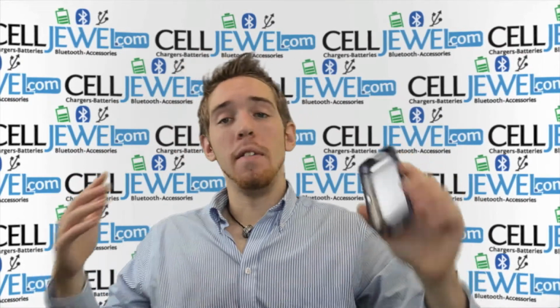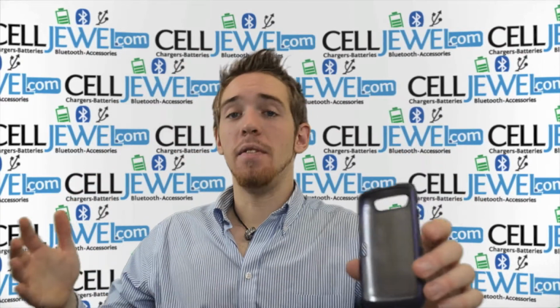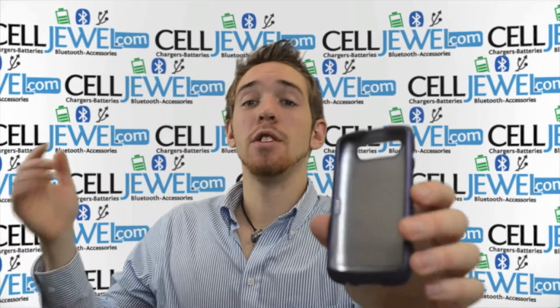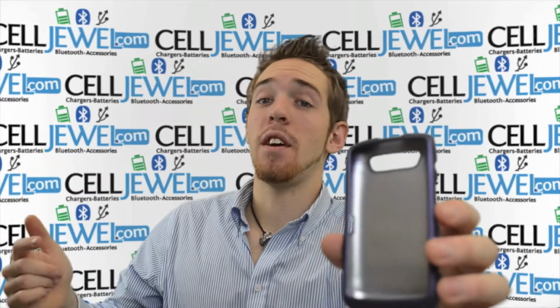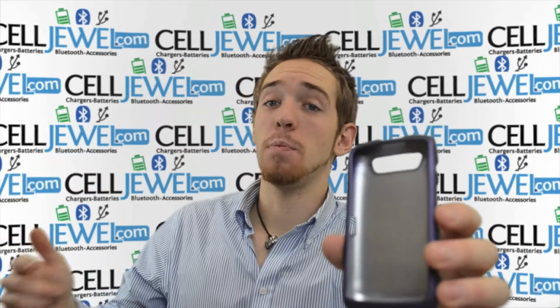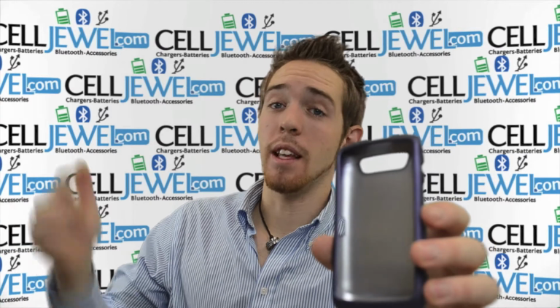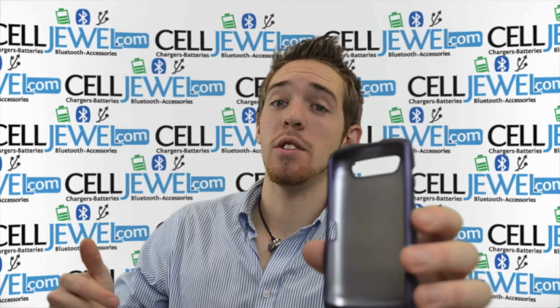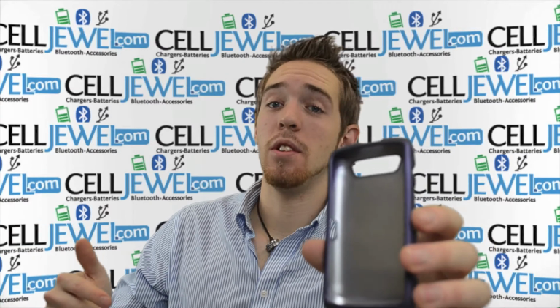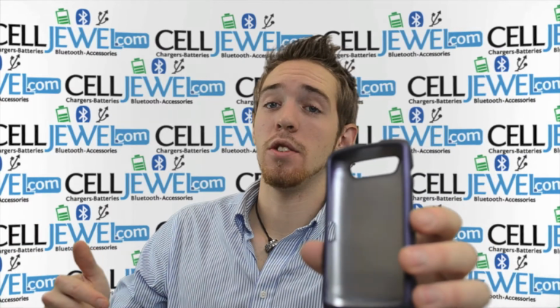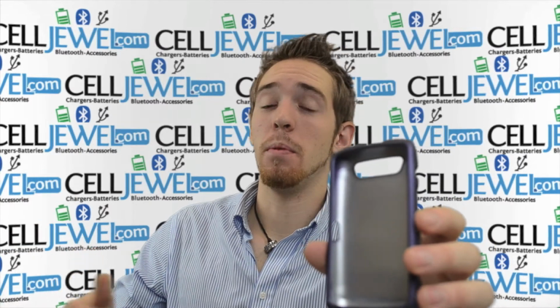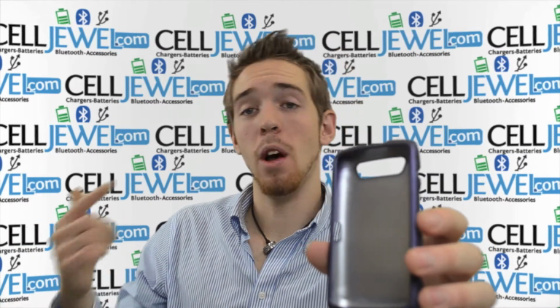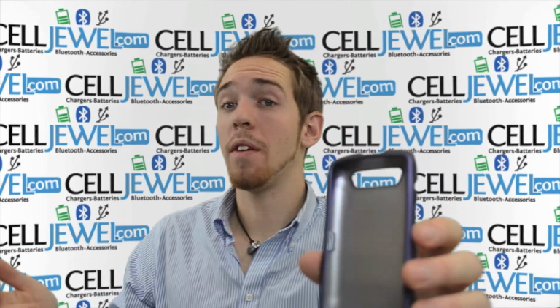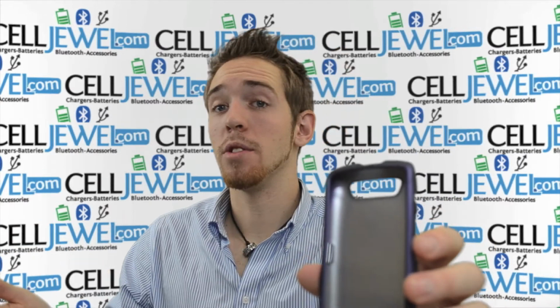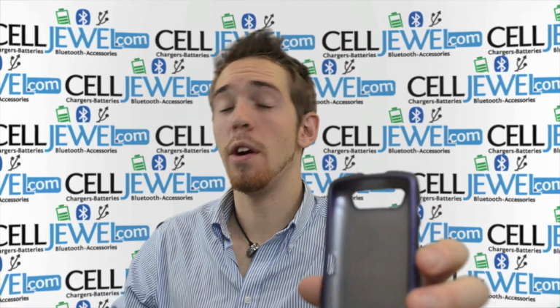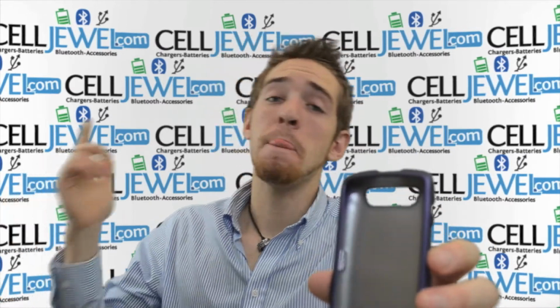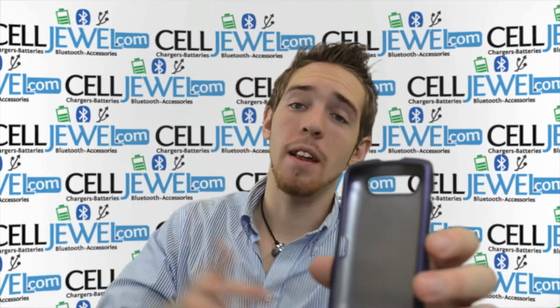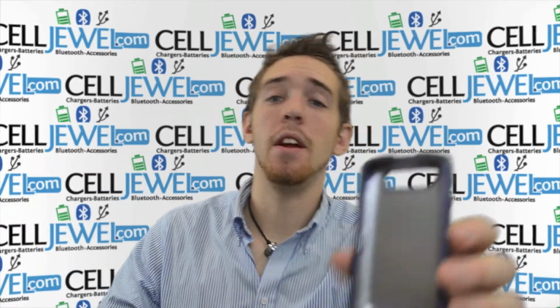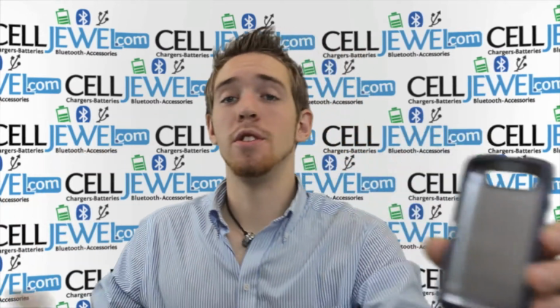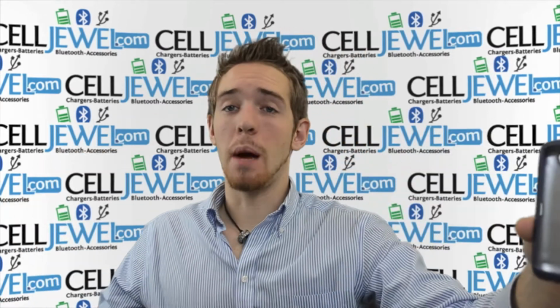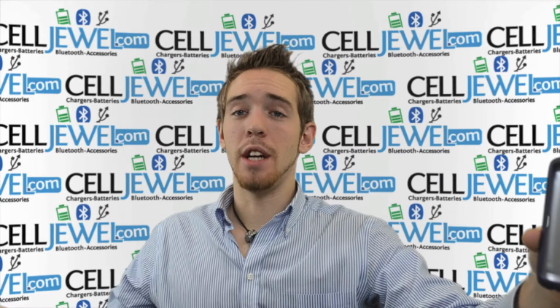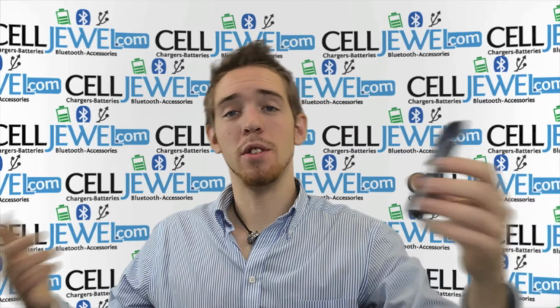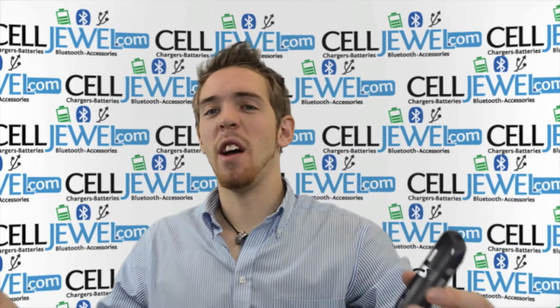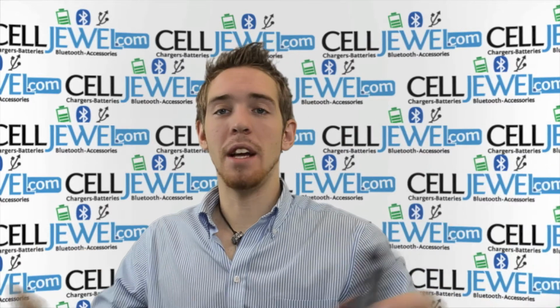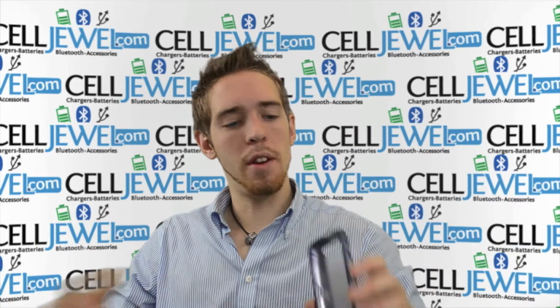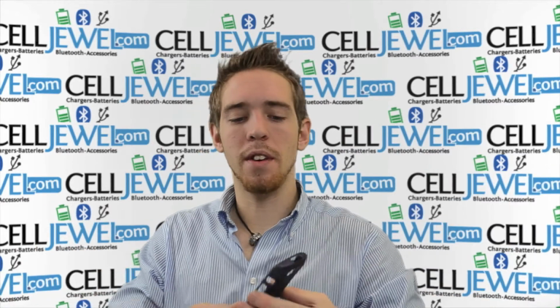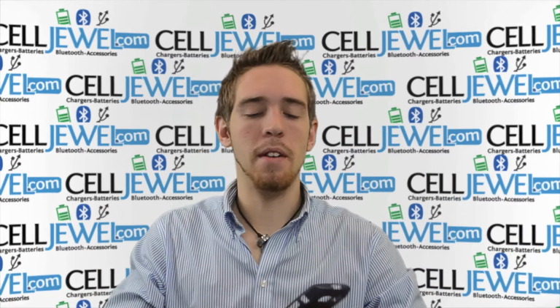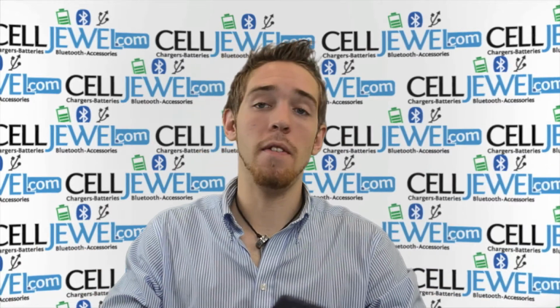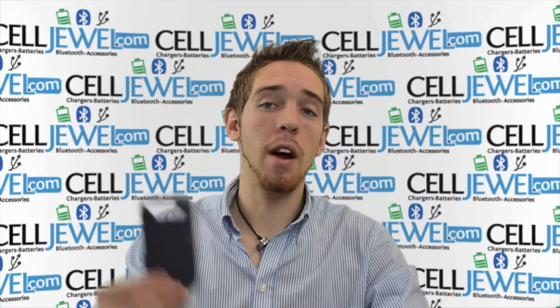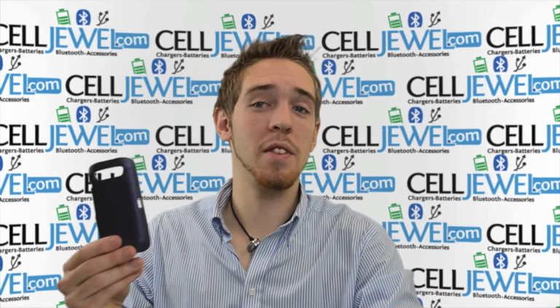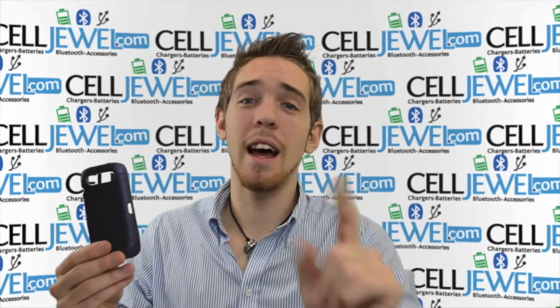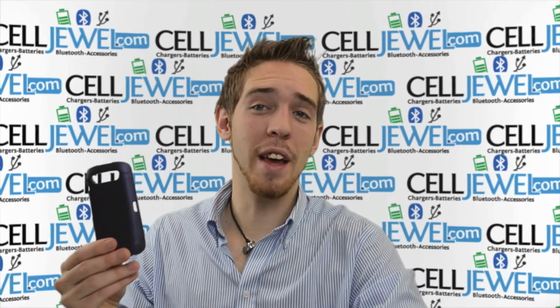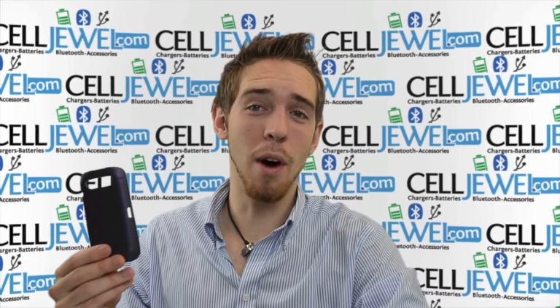If you liked the video, you should like us on Facebook. The link is also in the description below, or you can follow us on Twitter. If you liked the video, you should subscribe to our channel and you'll get all the updates on all the new different kinds of phone products and everything like that. Thank you for watching.